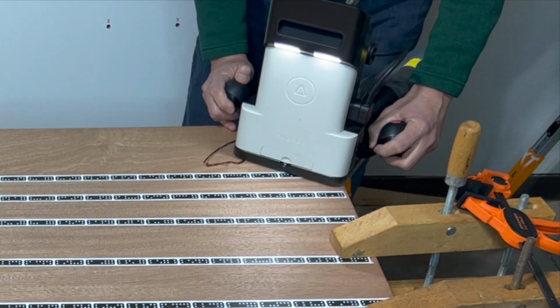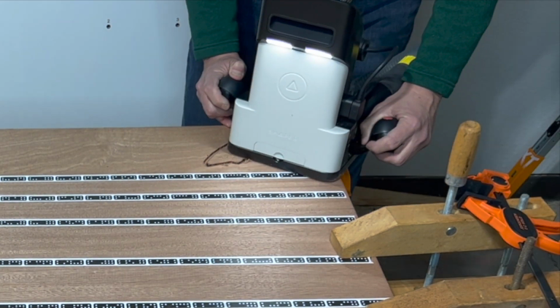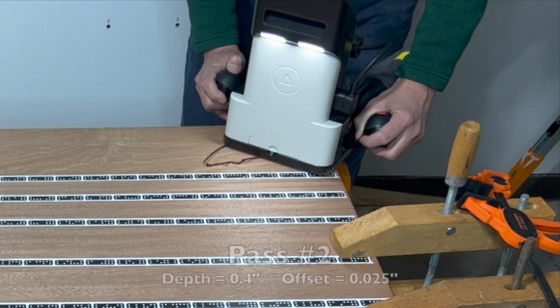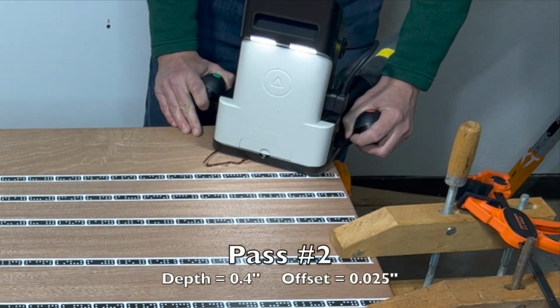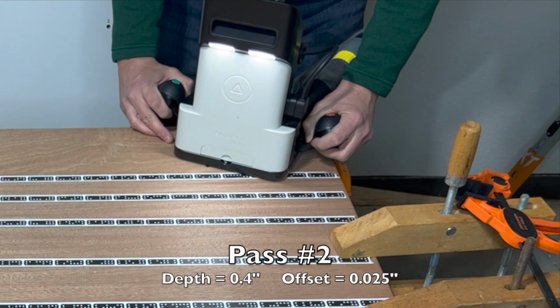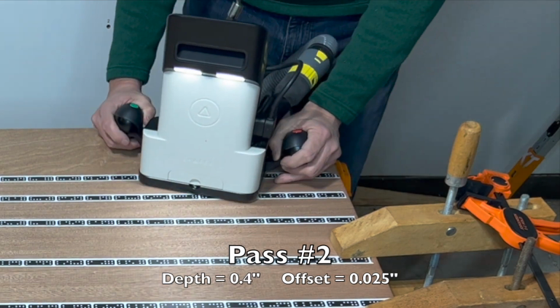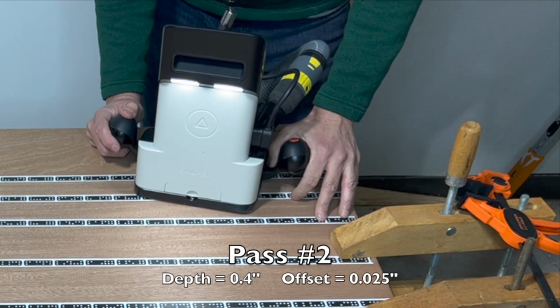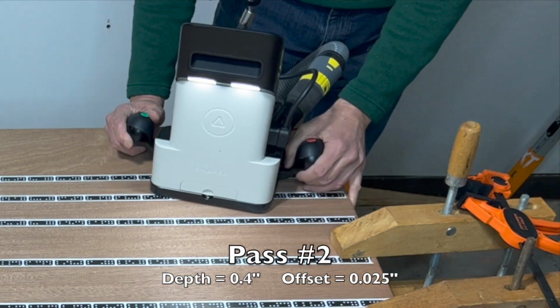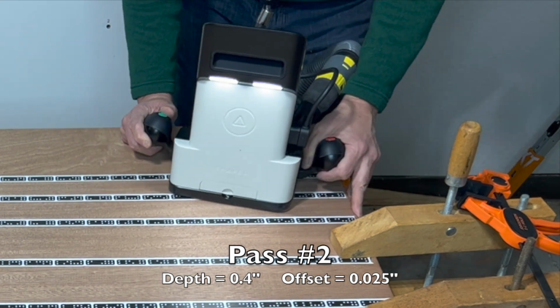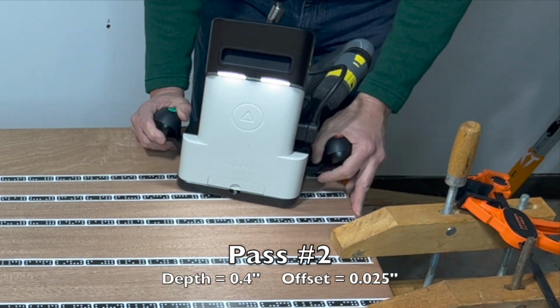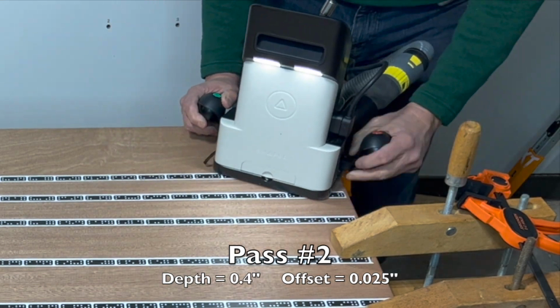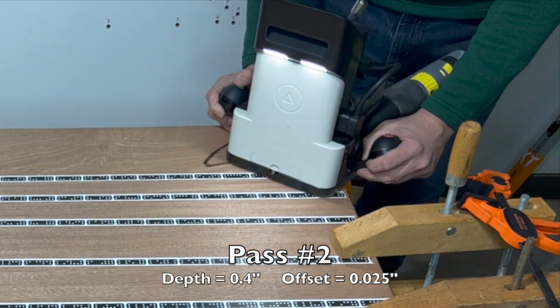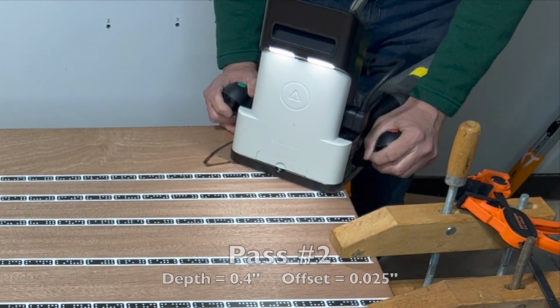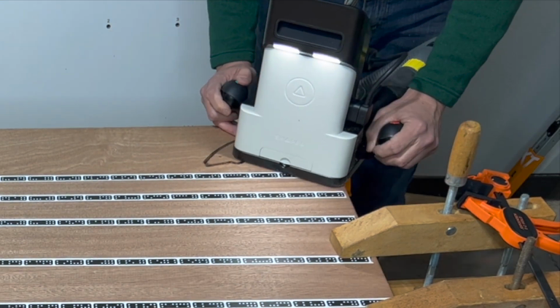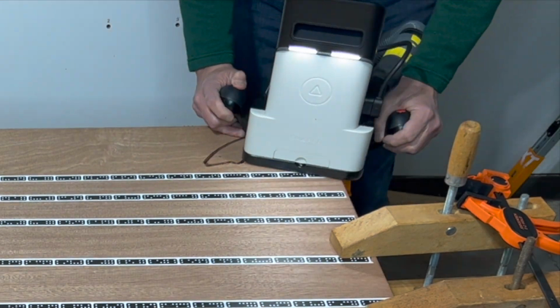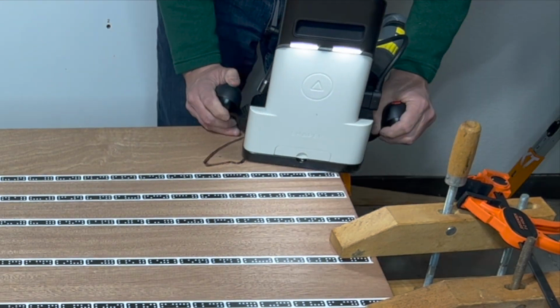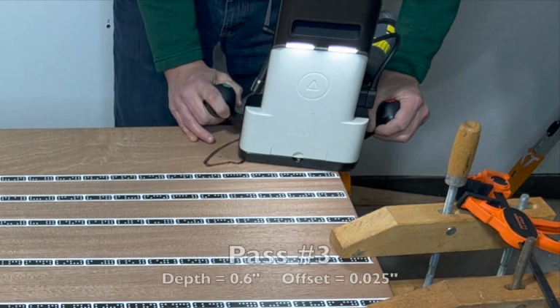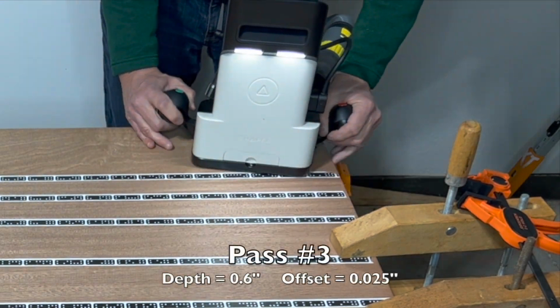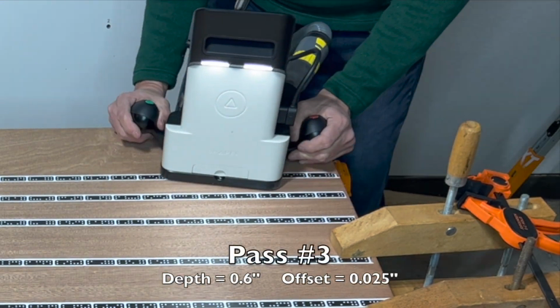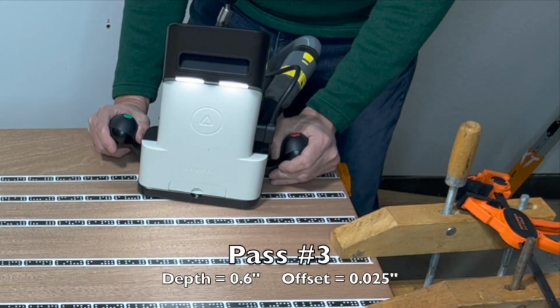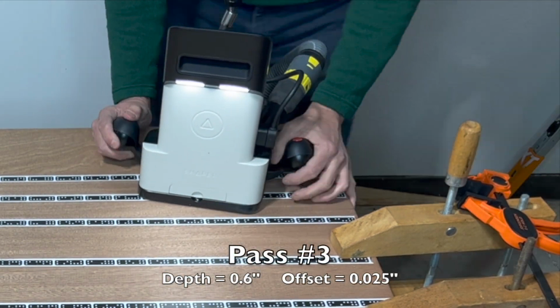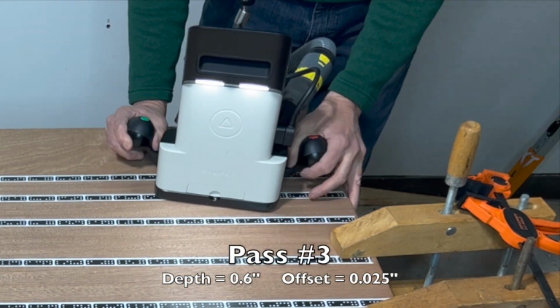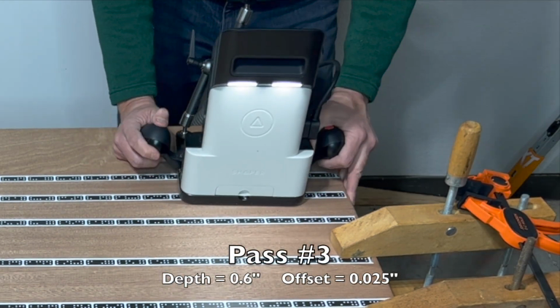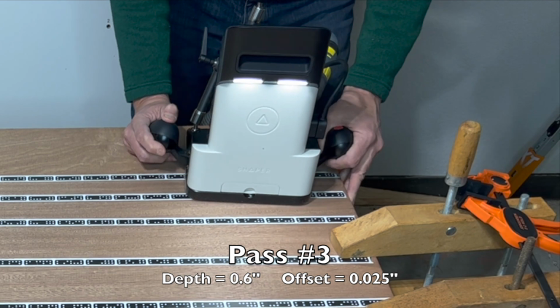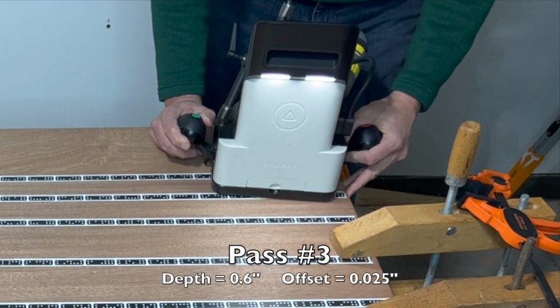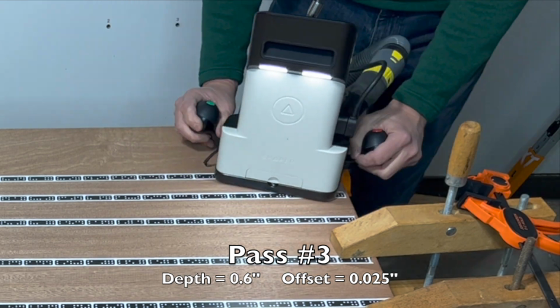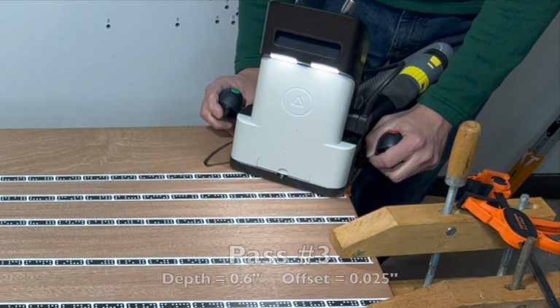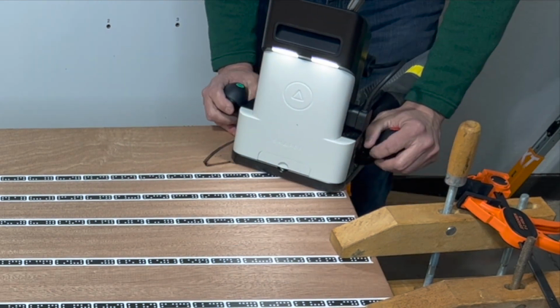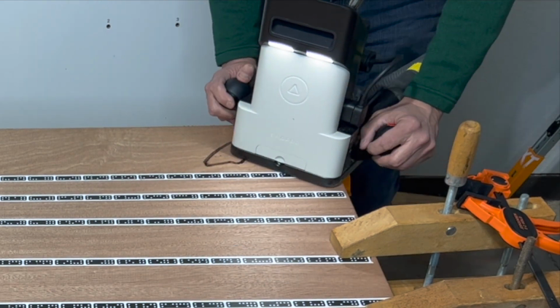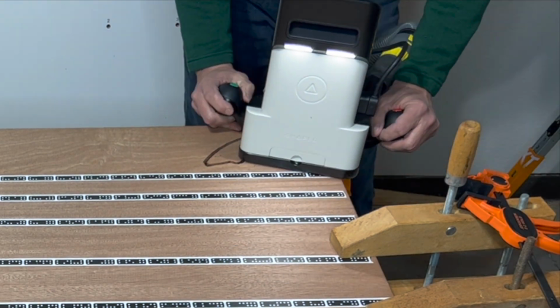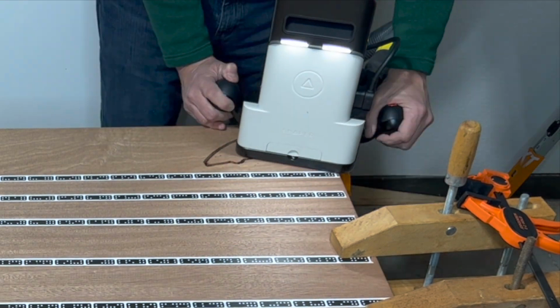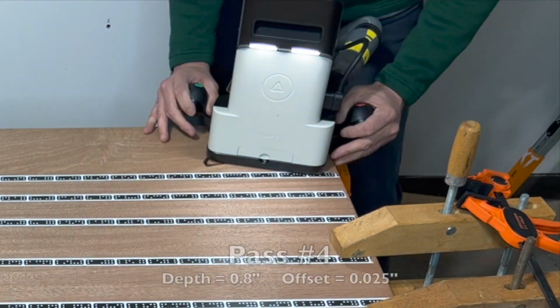Note that with a quarter inch diameter bit, you can cut one quarter inch depth with each pass. I just chose to cut 0.2 inches.